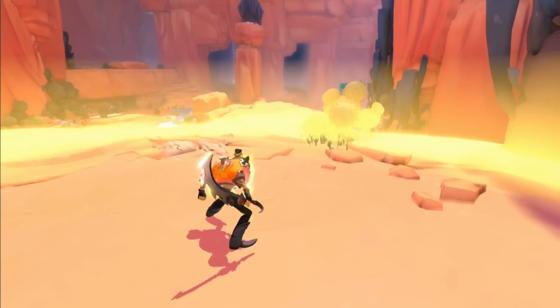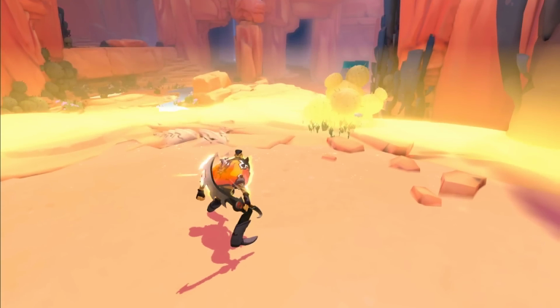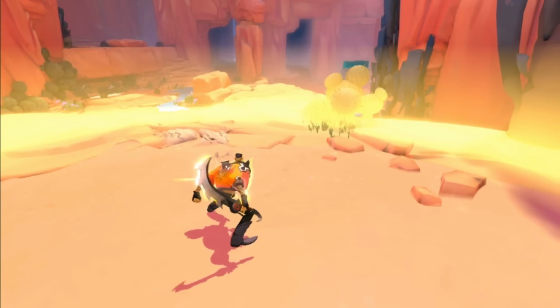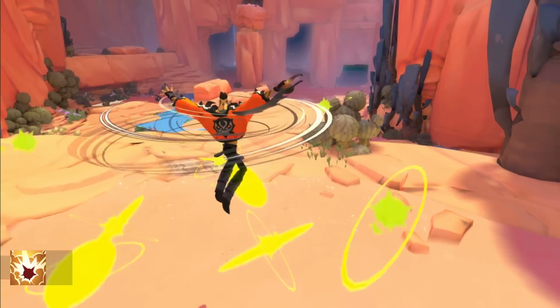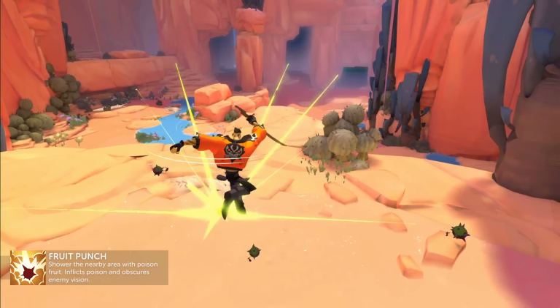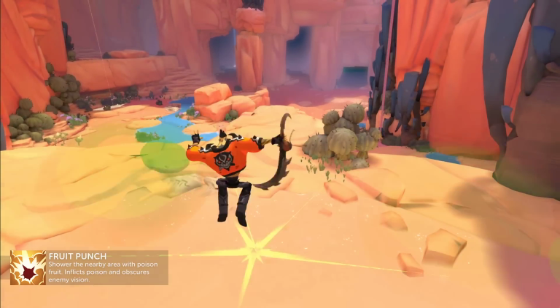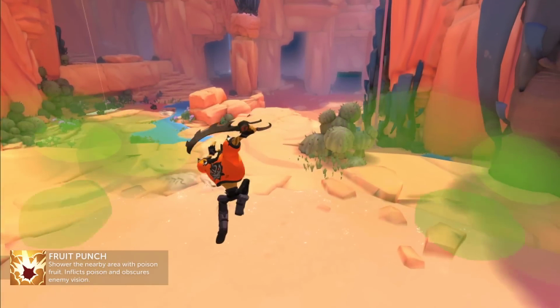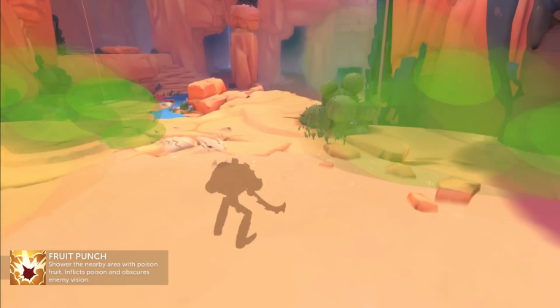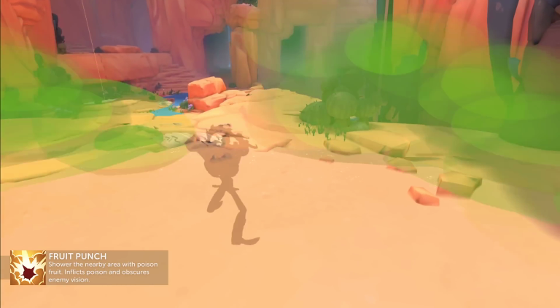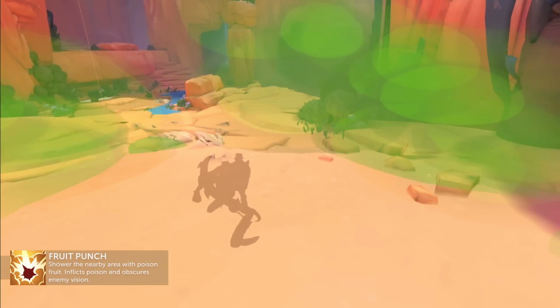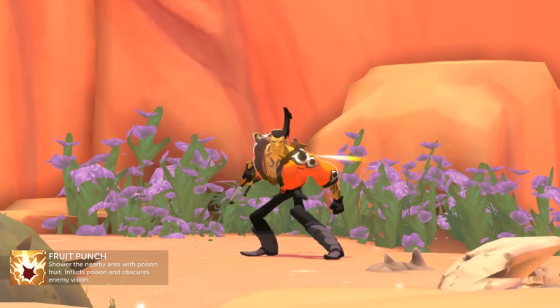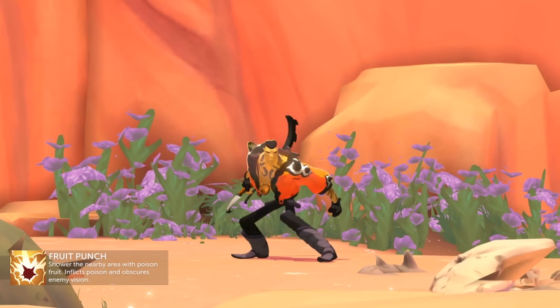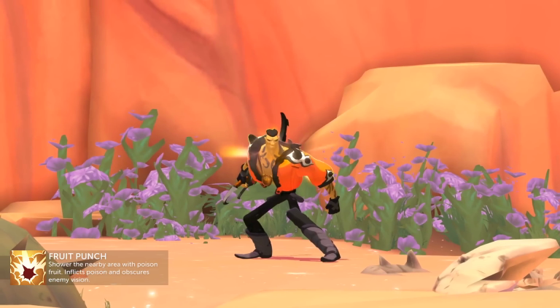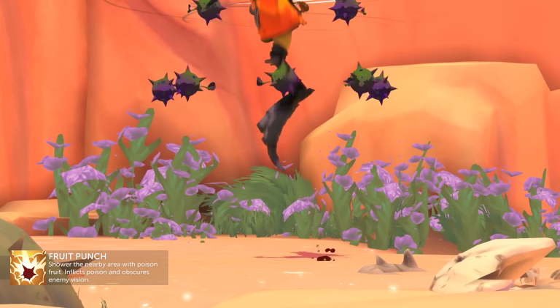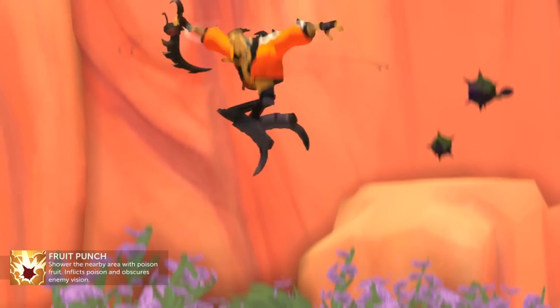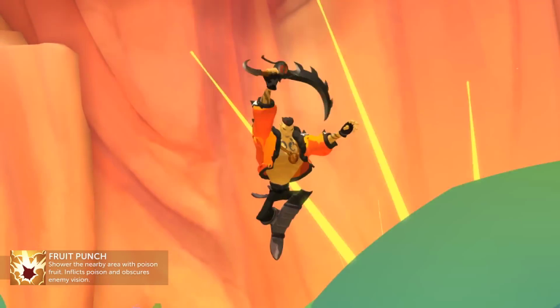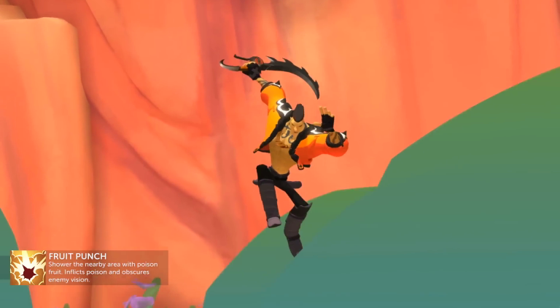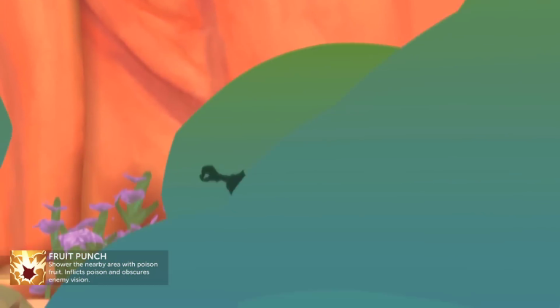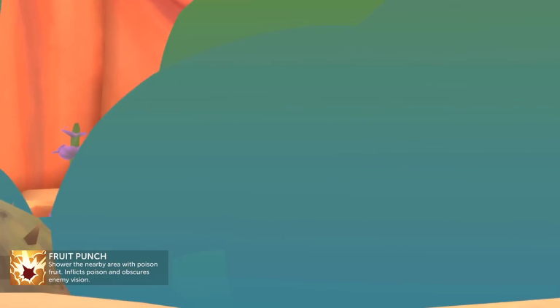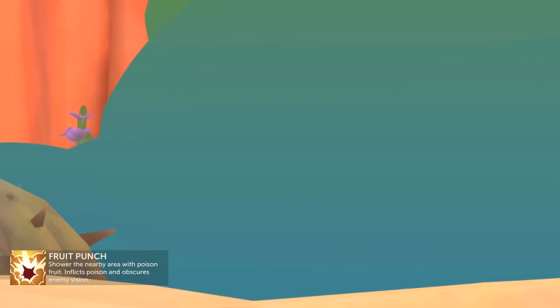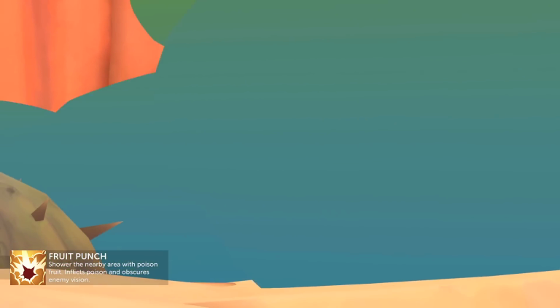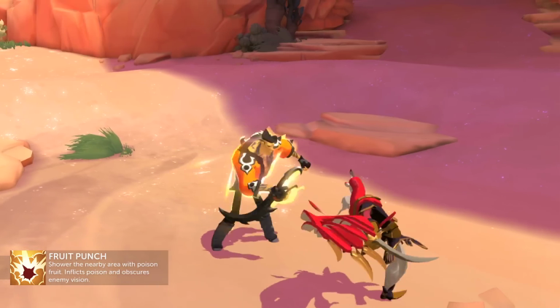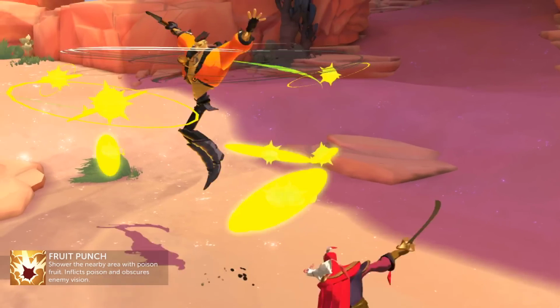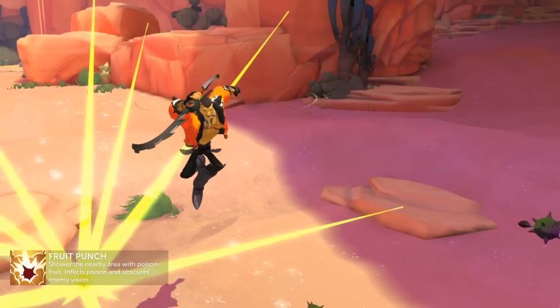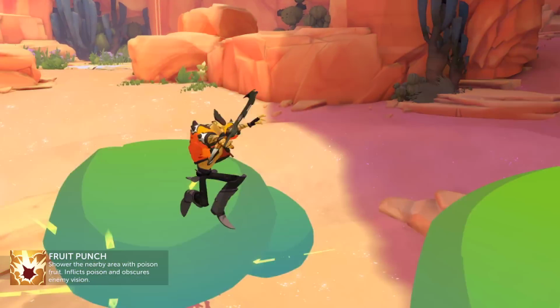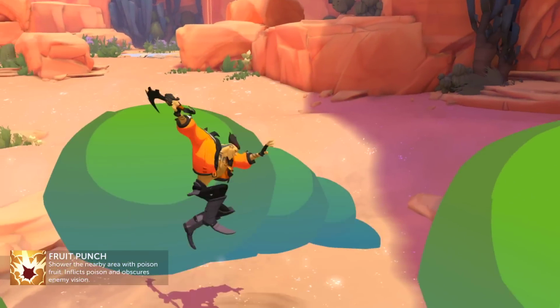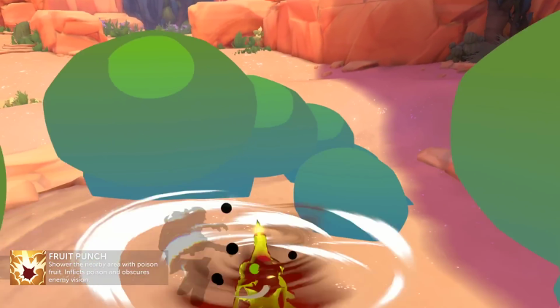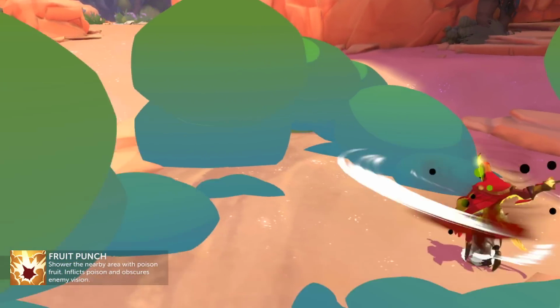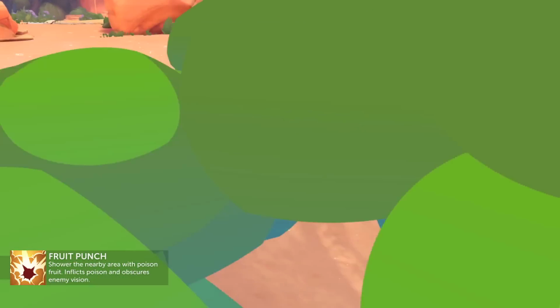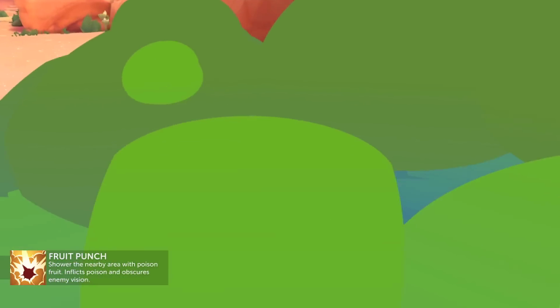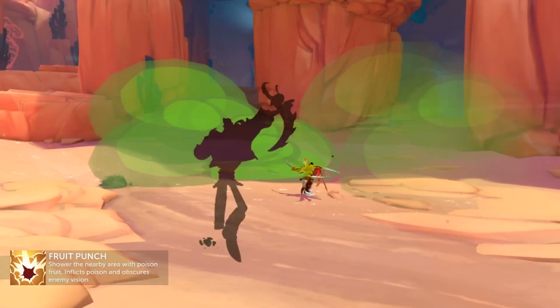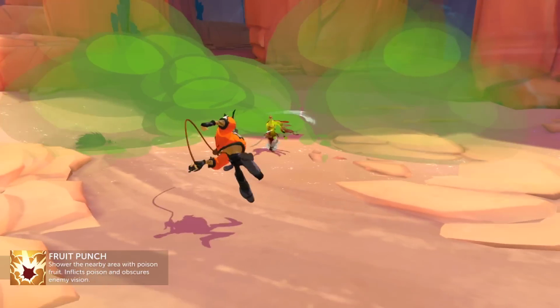Finally, Fruit Punch — Ramsay's Focus skill. Showers the area with poison fruit, inflicting poison and obscuring enemy vision. Make them sick and show them a trick they won't soon forget.